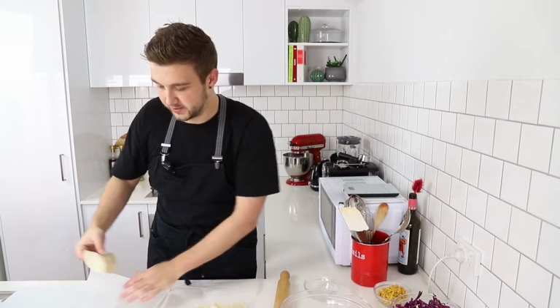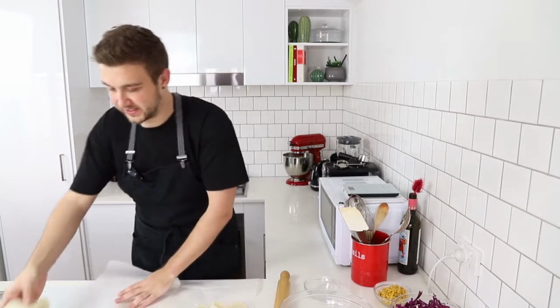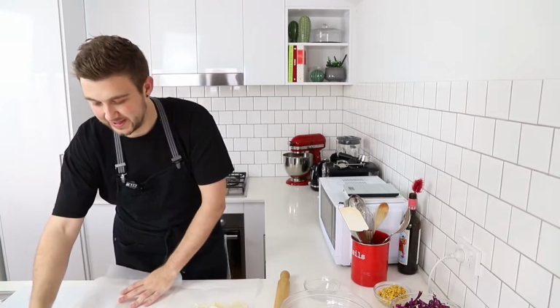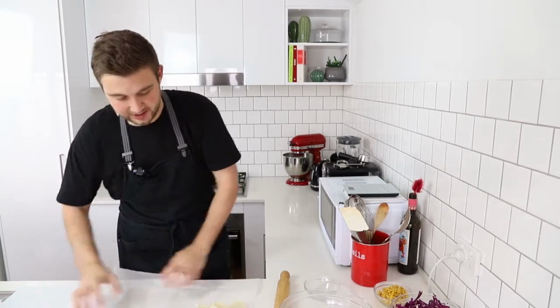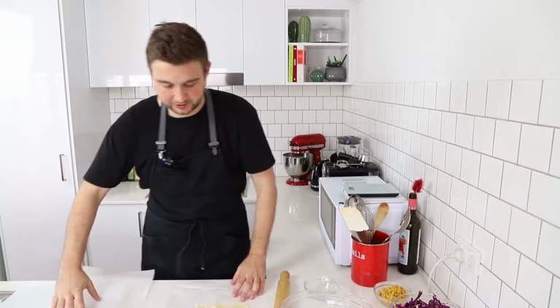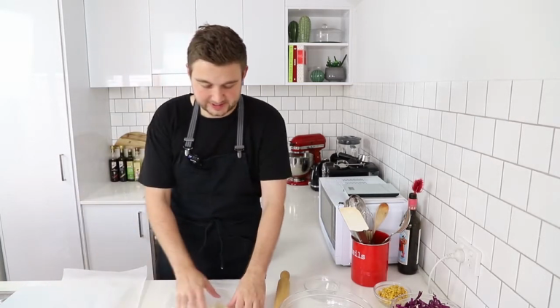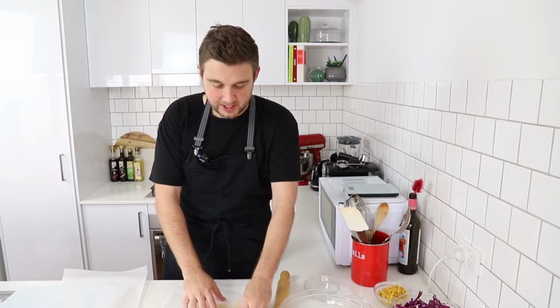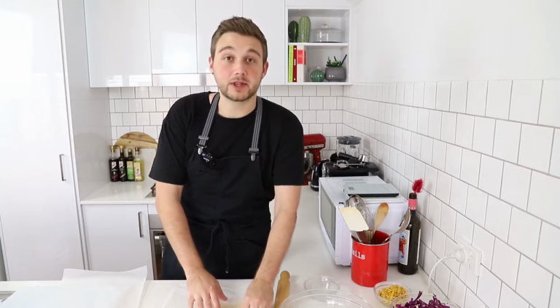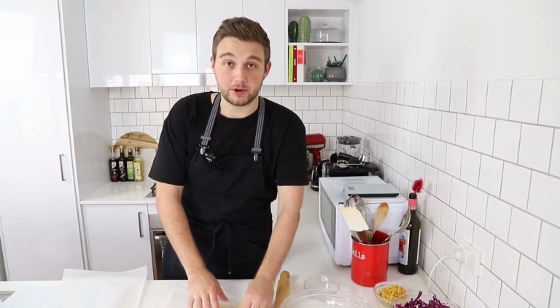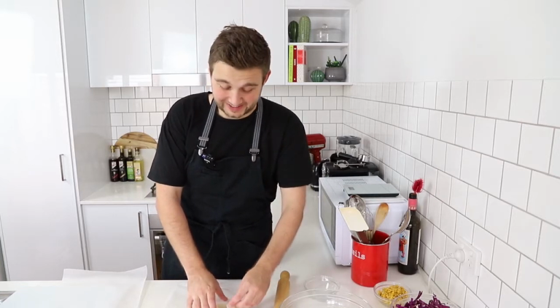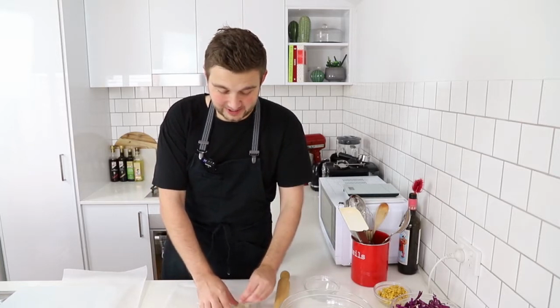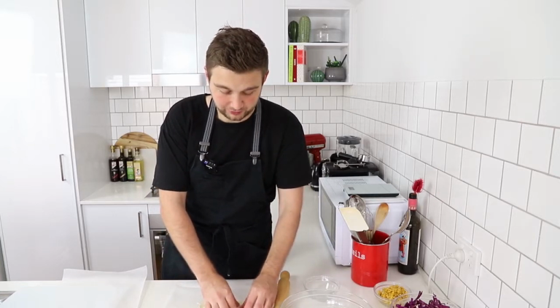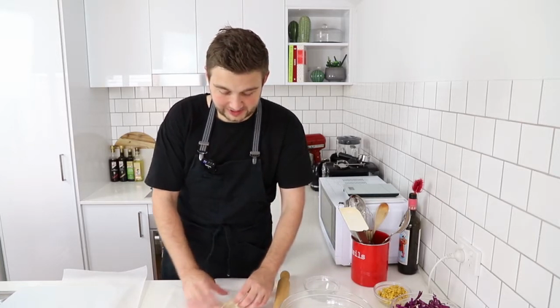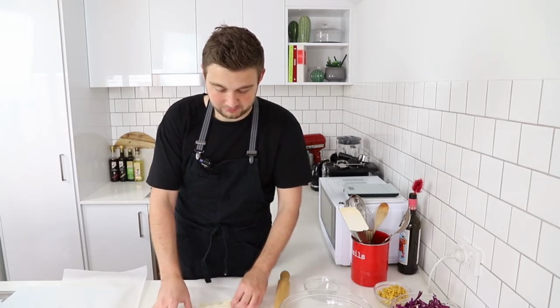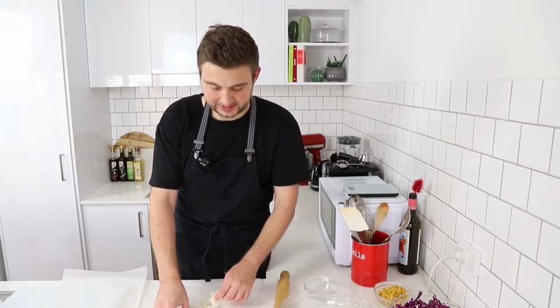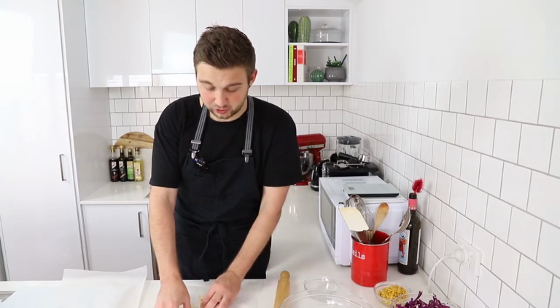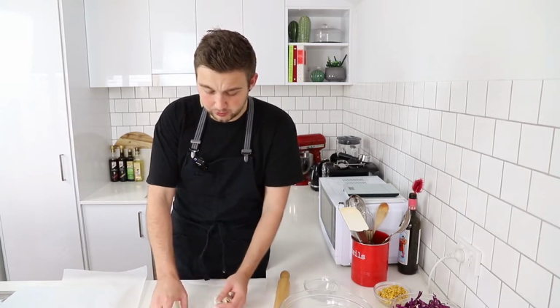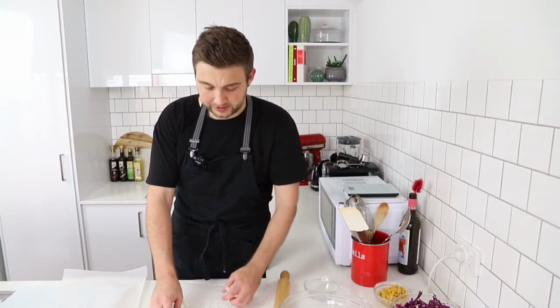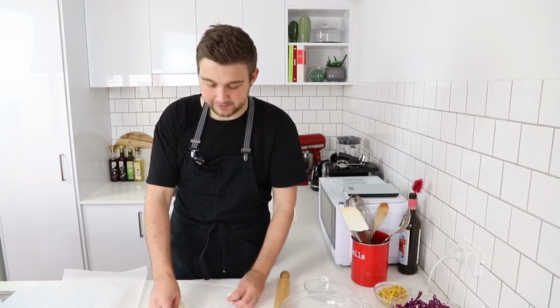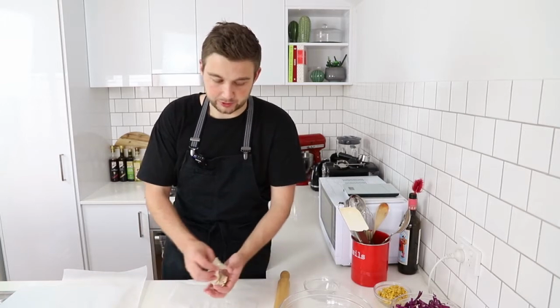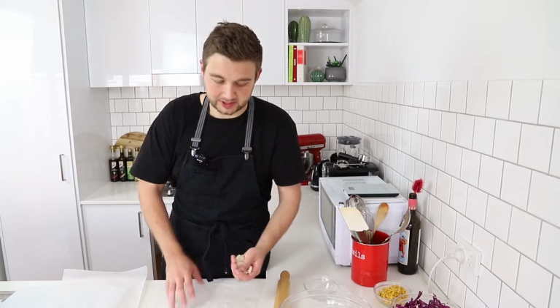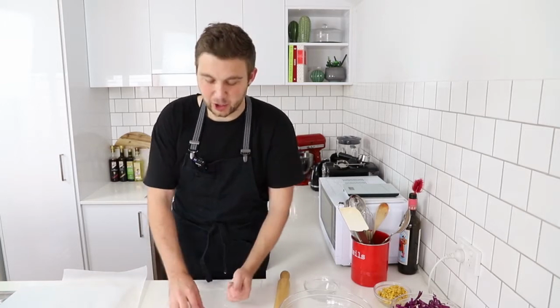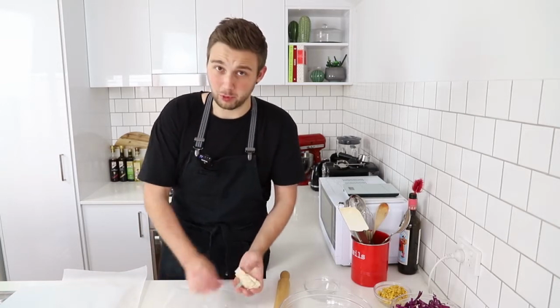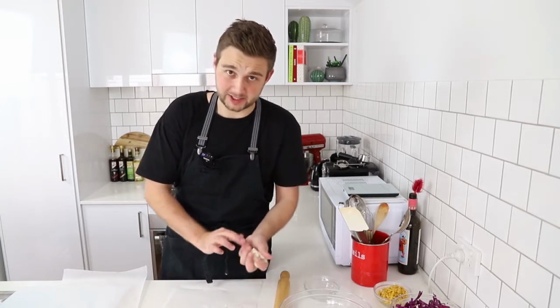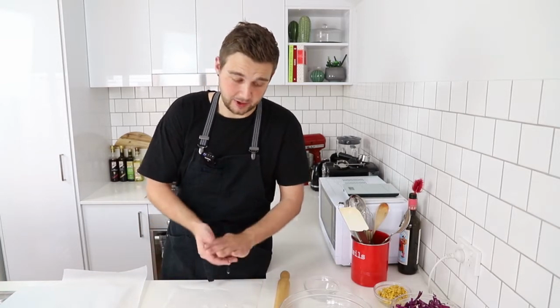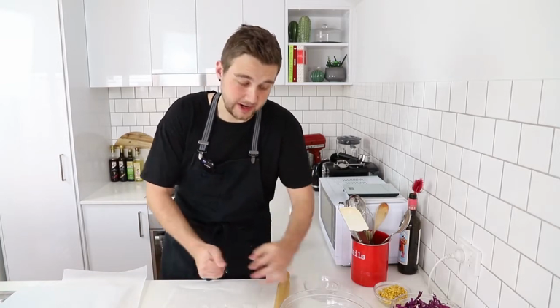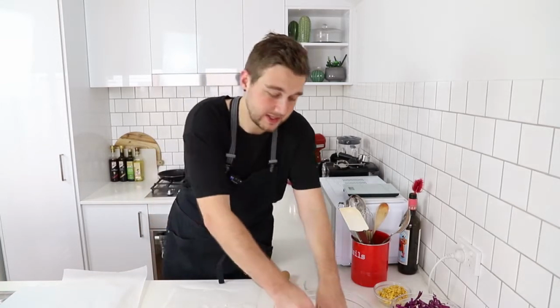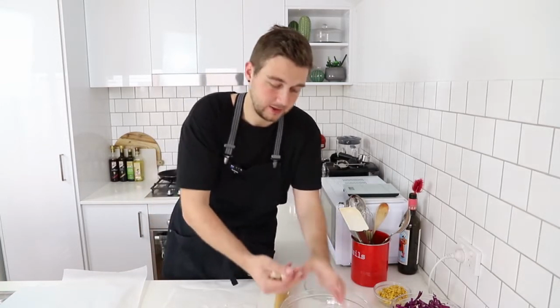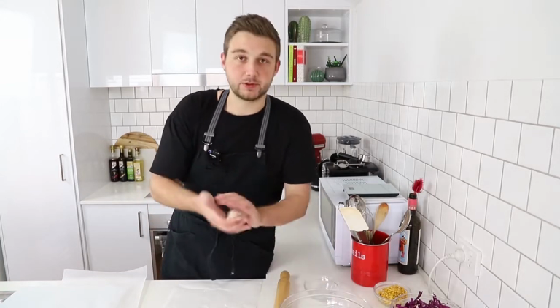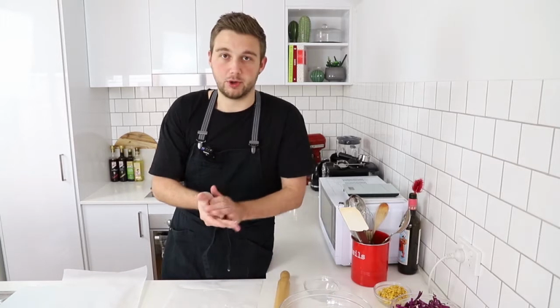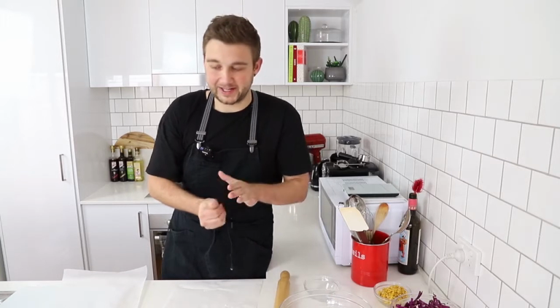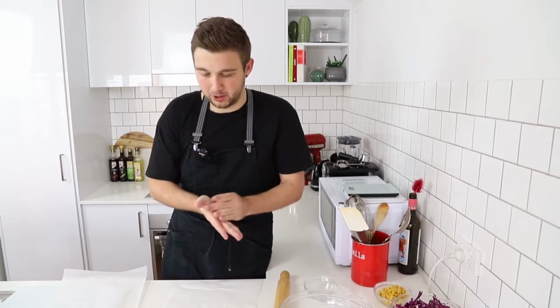I'm just gonna set that aside while I do the rest. With this dough, it's really reusable because it doesn't have gluten — you can't really overwork it. So any scraps, just put them into a new ball and keep going.